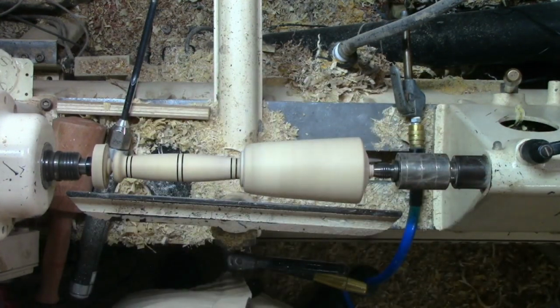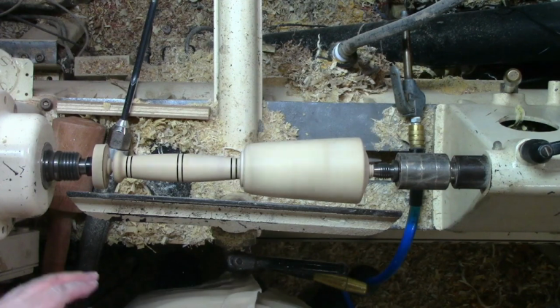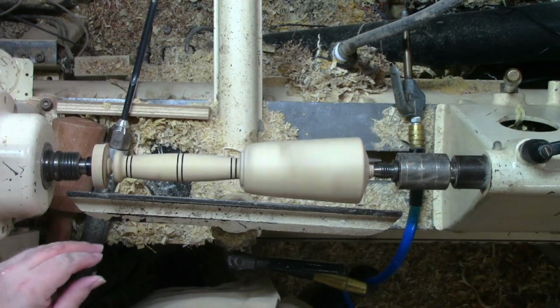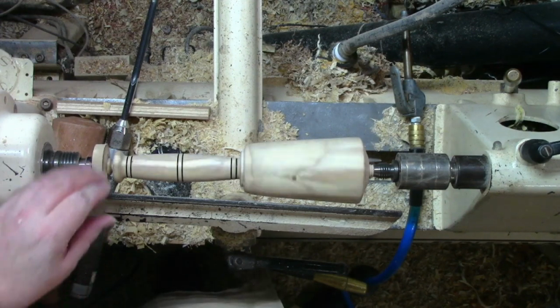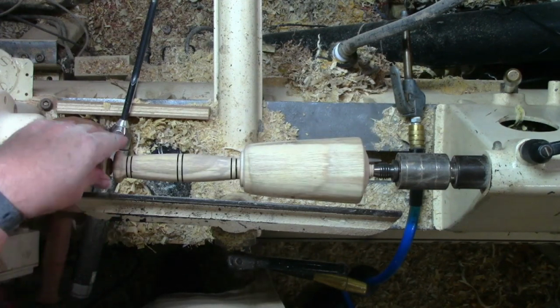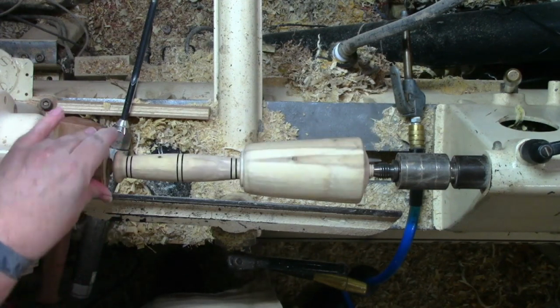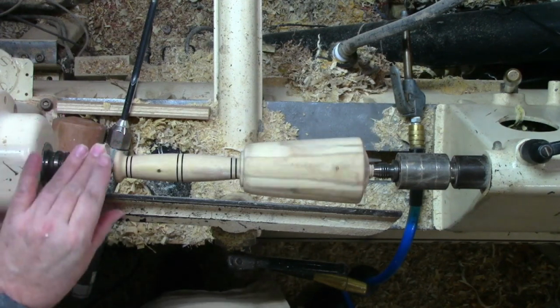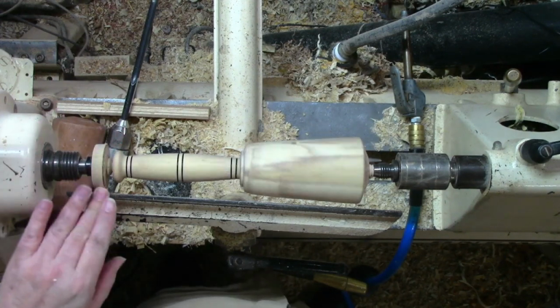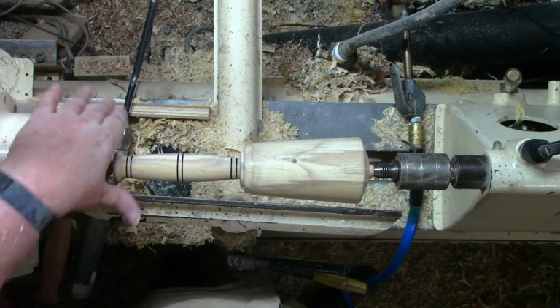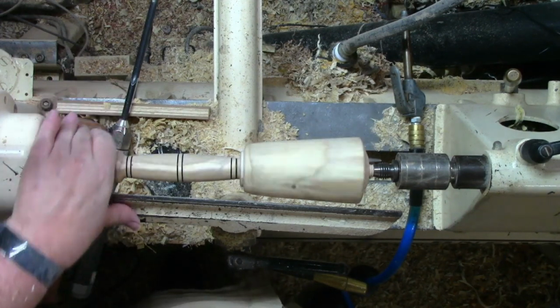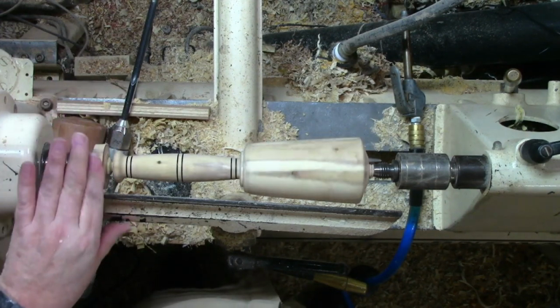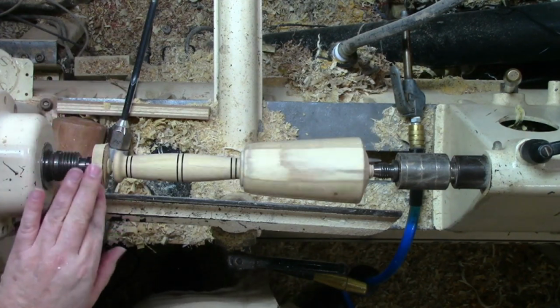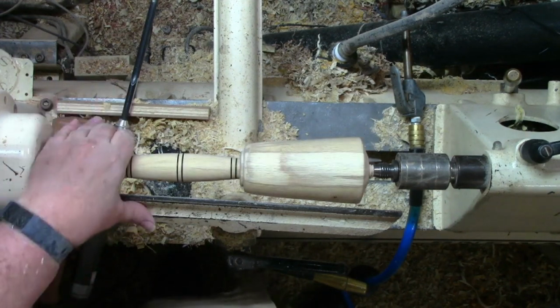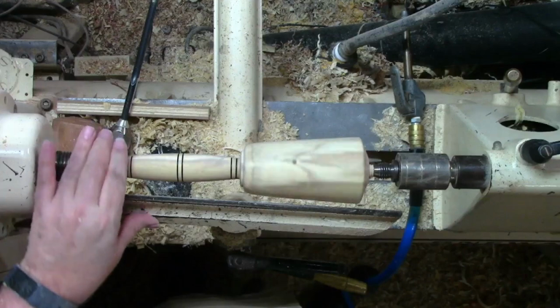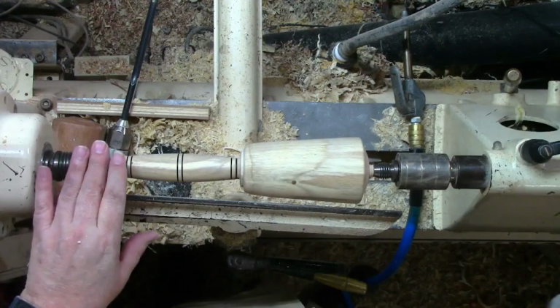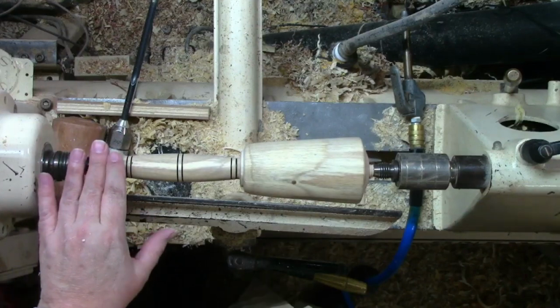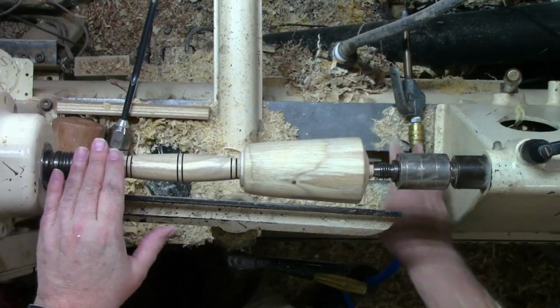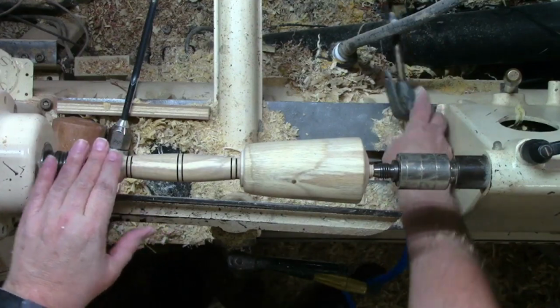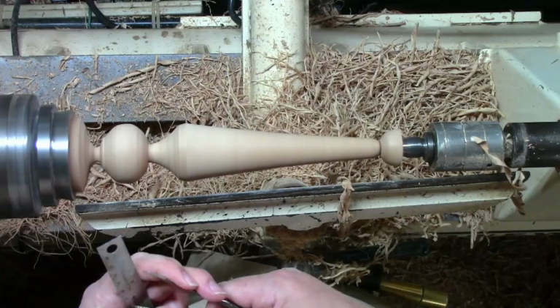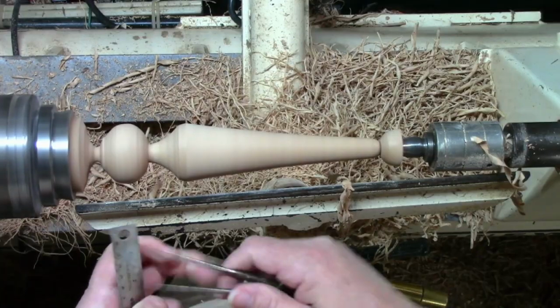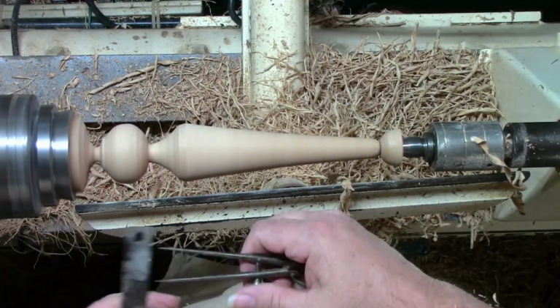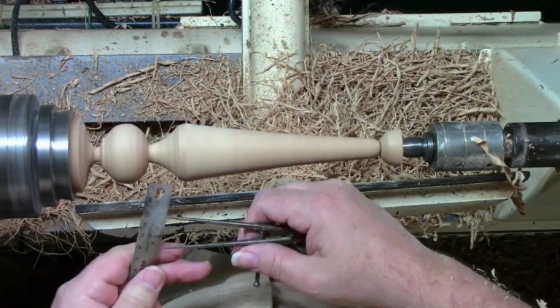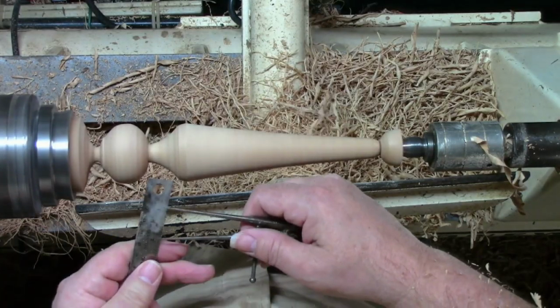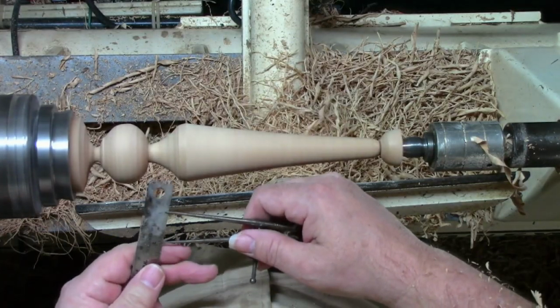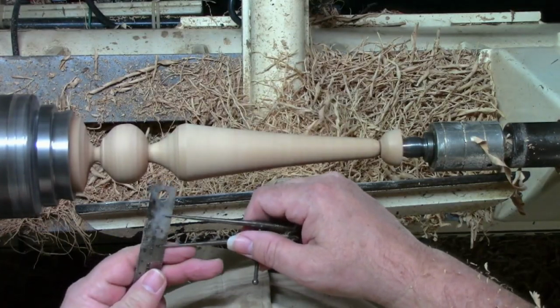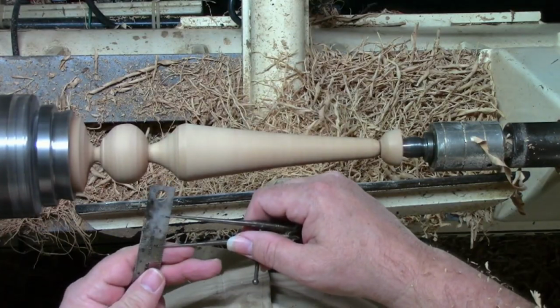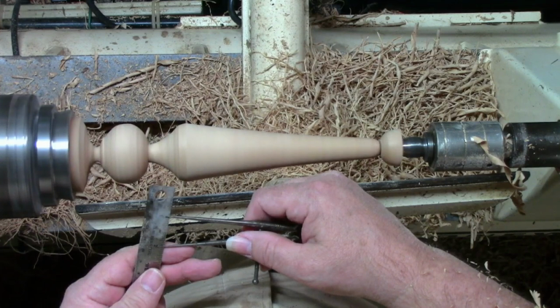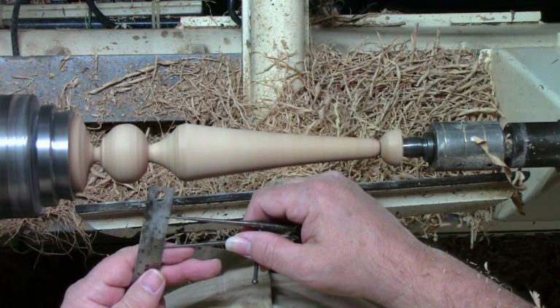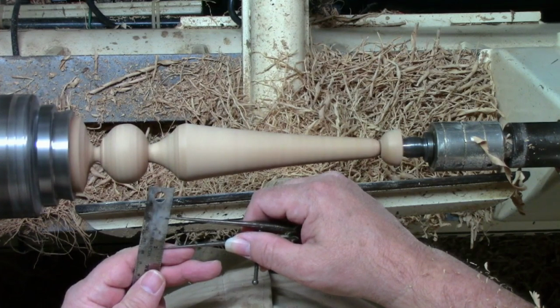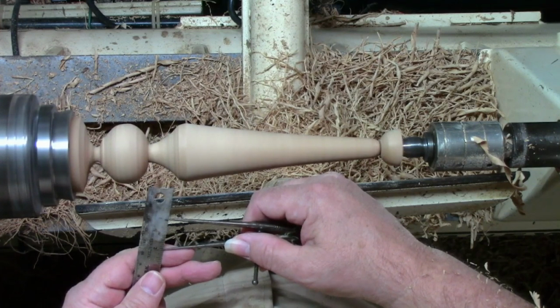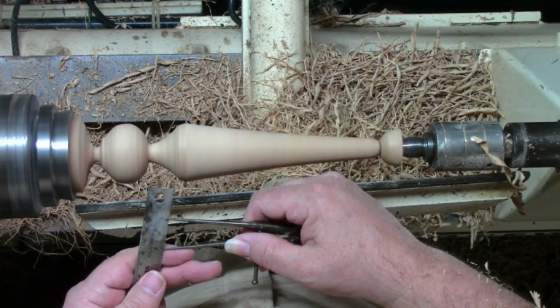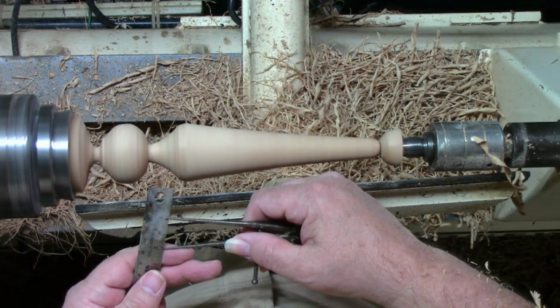Once we've got that done, we'll come in with just a little bit of 320 sandpaper. All that's going to do is knock the staining from the burn off. Absolutely looks great.